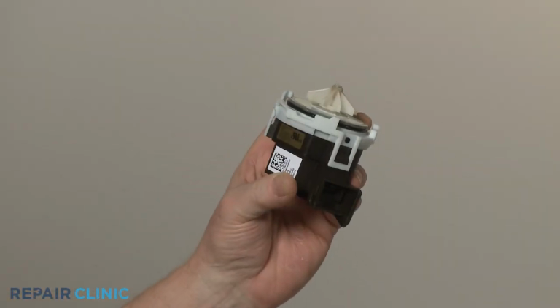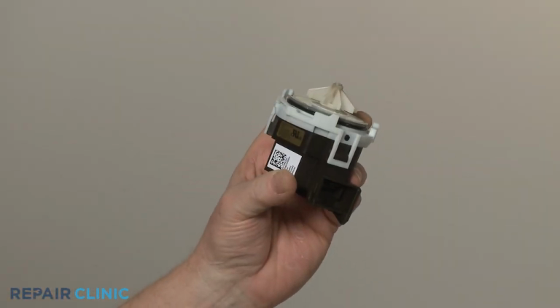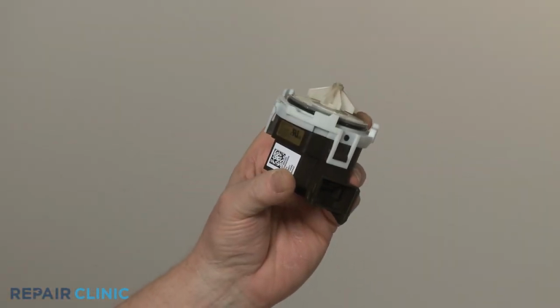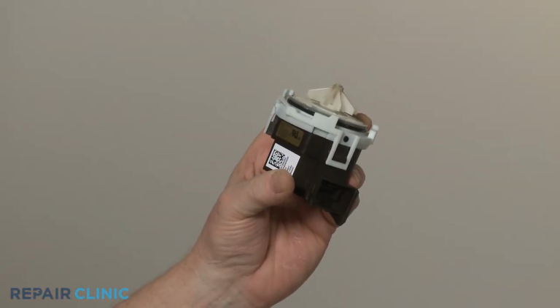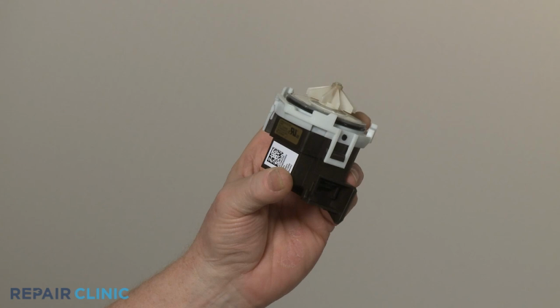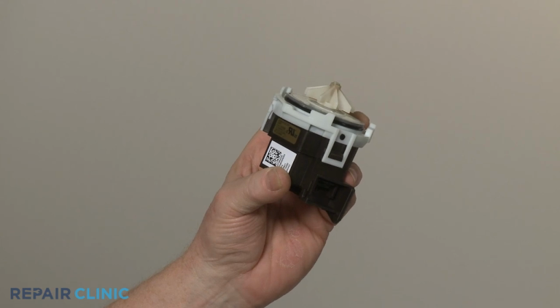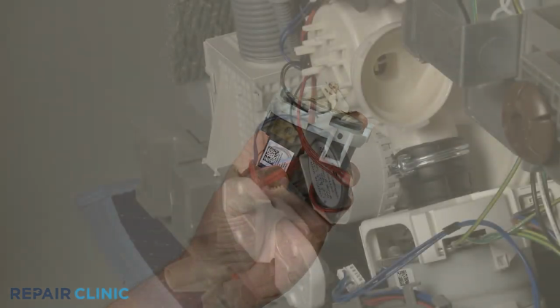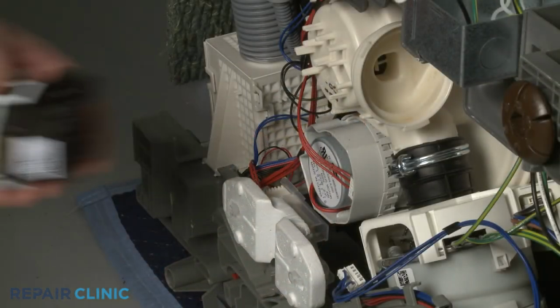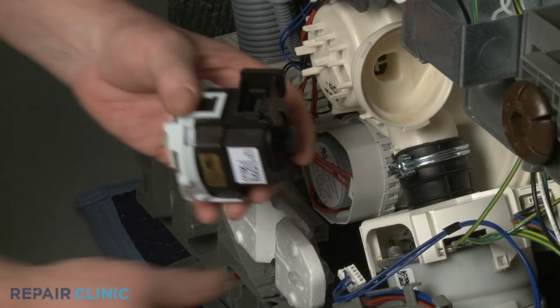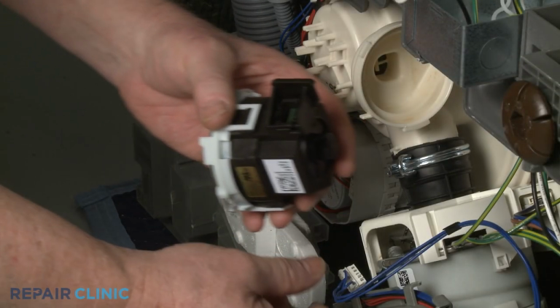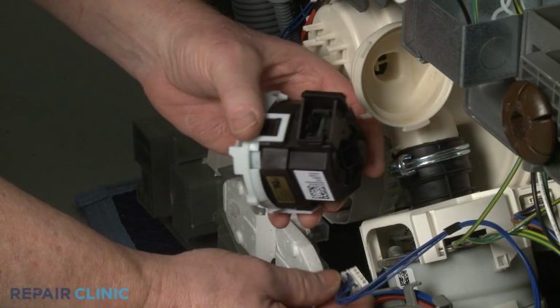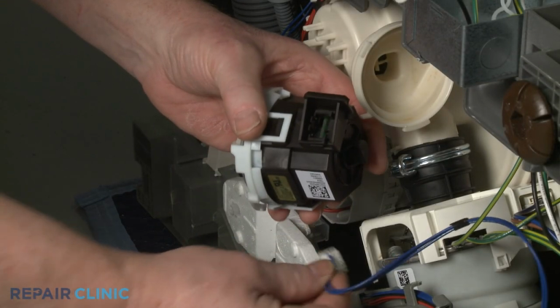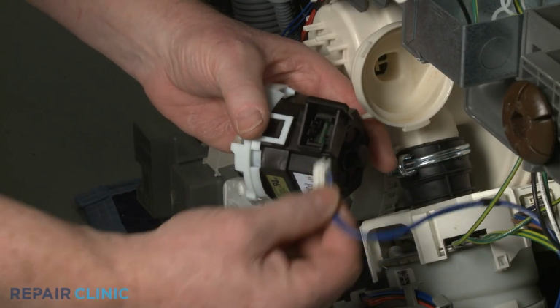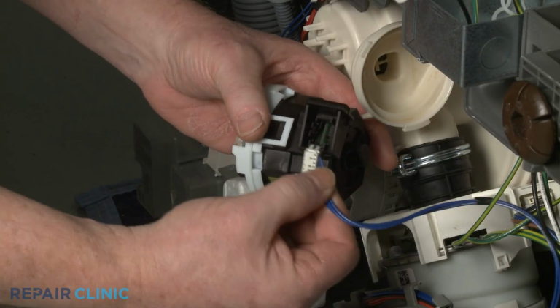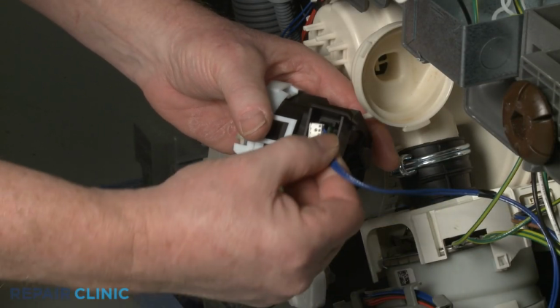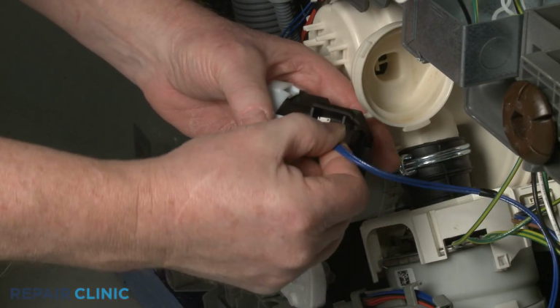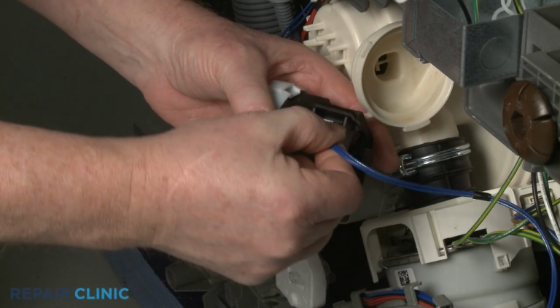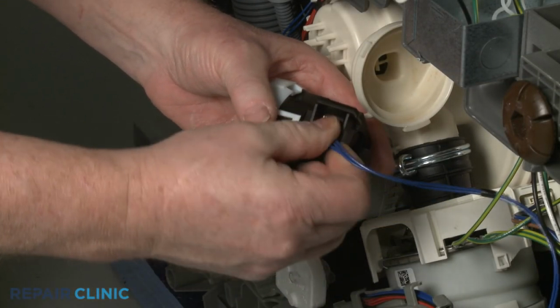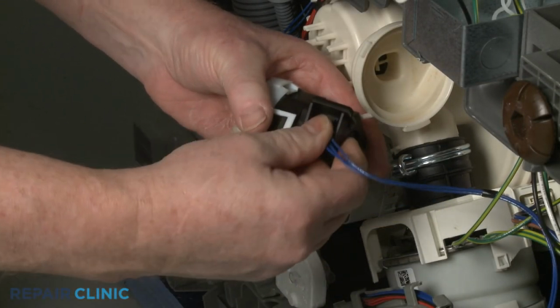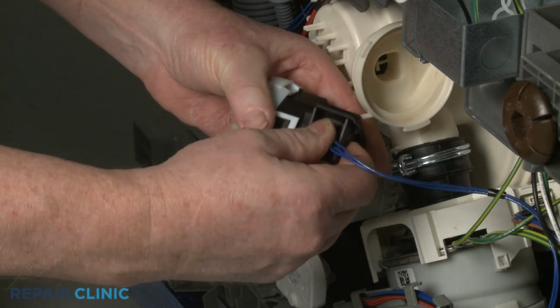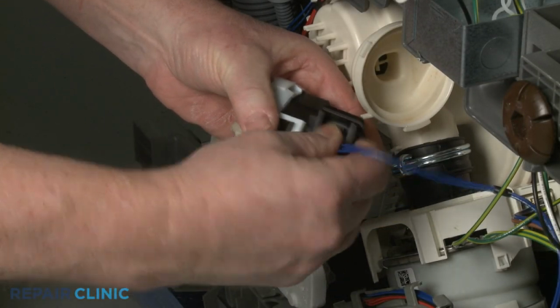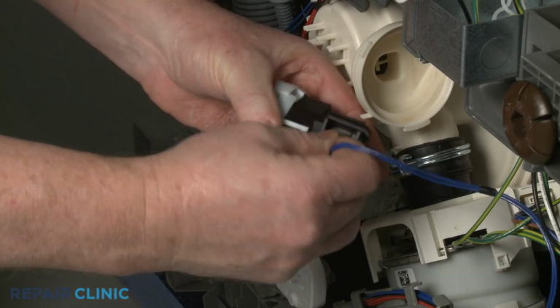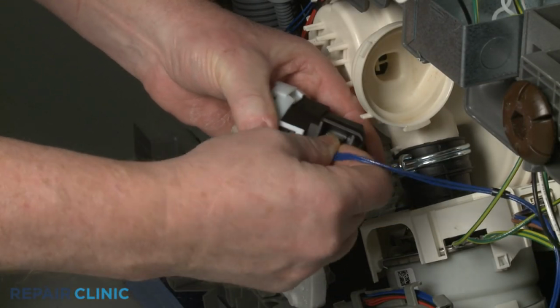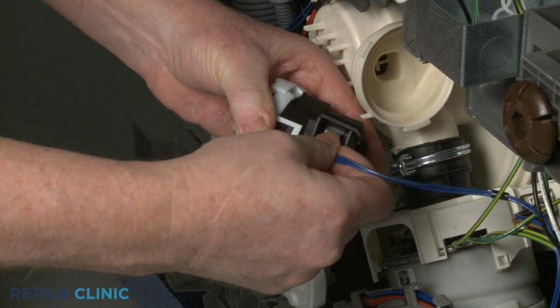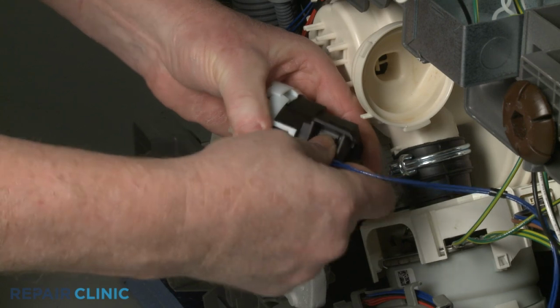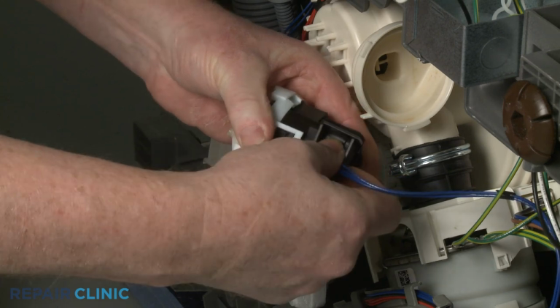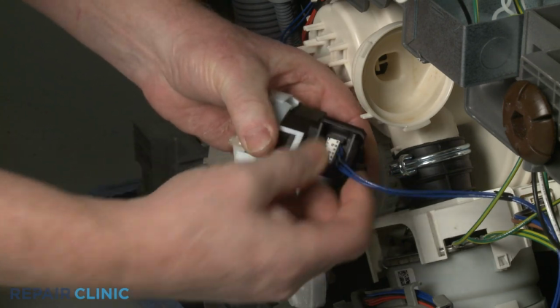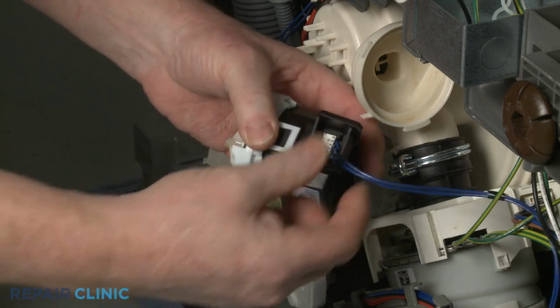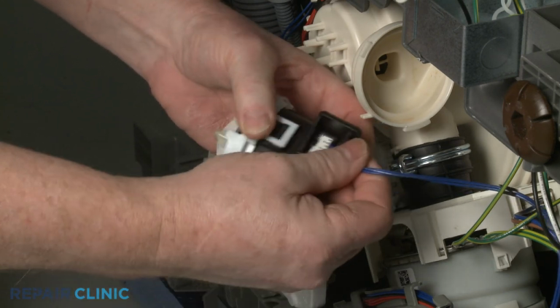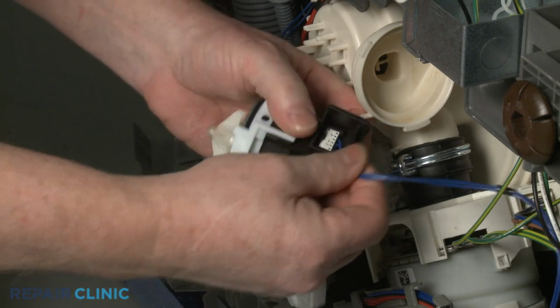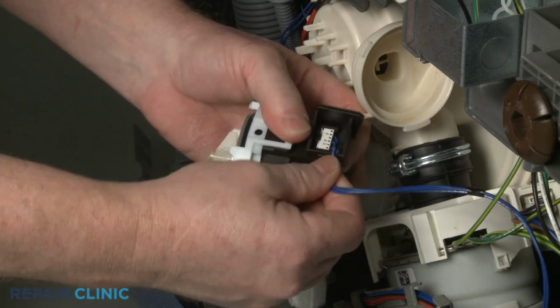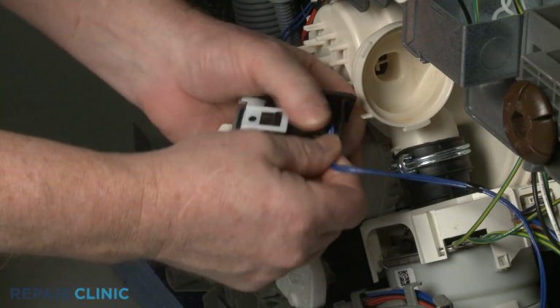Install the new drain pump by first connecting the wire connector. Then insert the pump into the sump port and rotate clockwise to lock it into position.